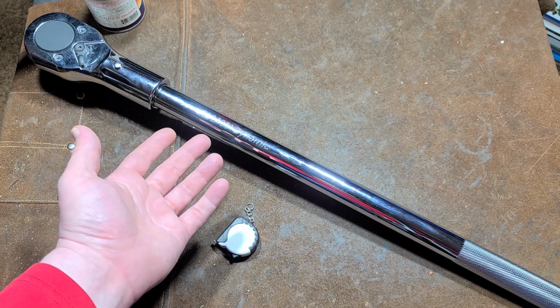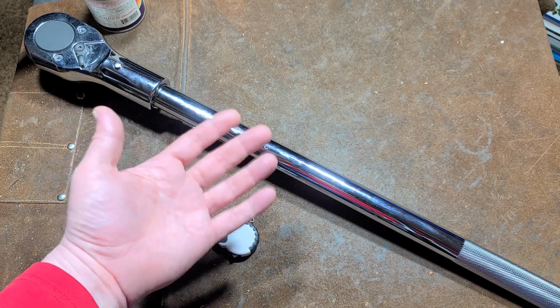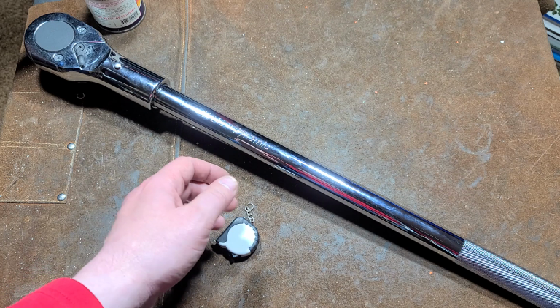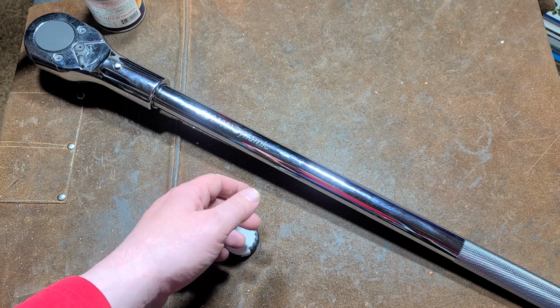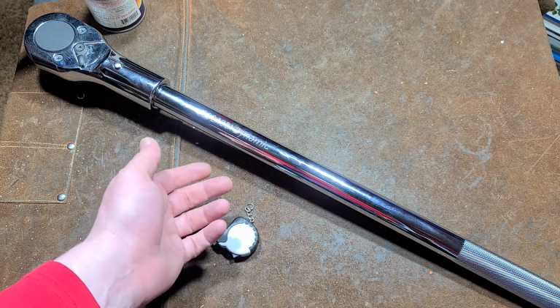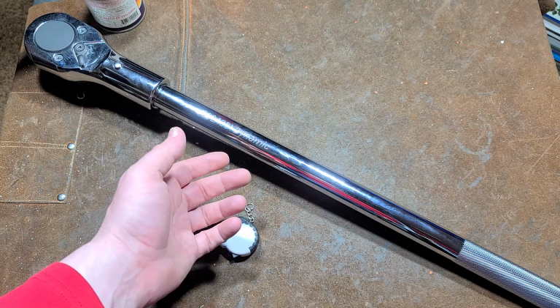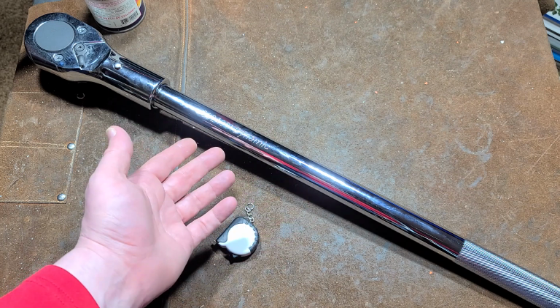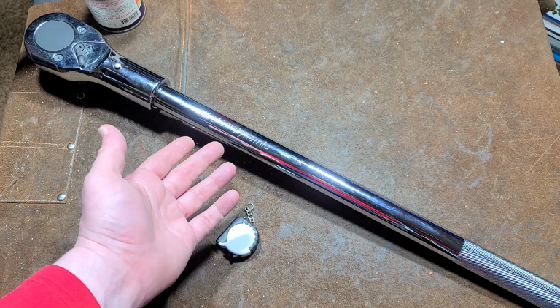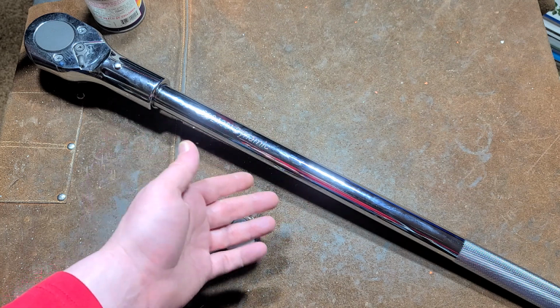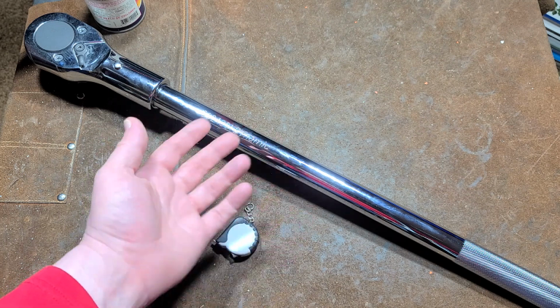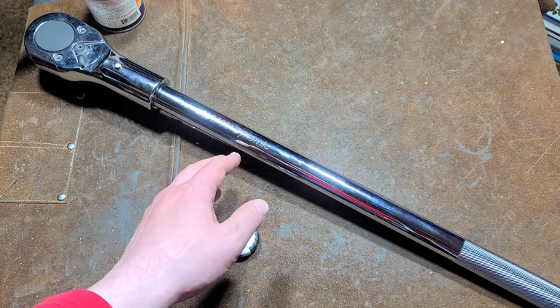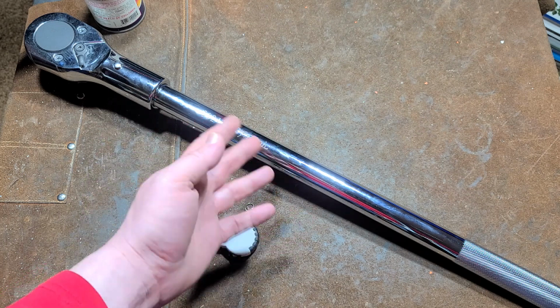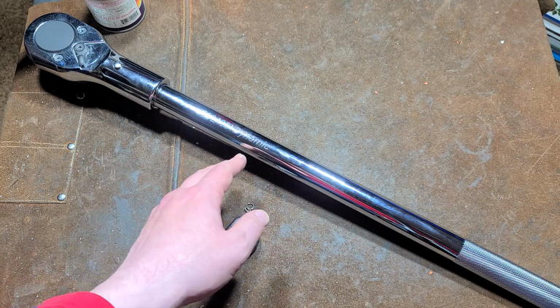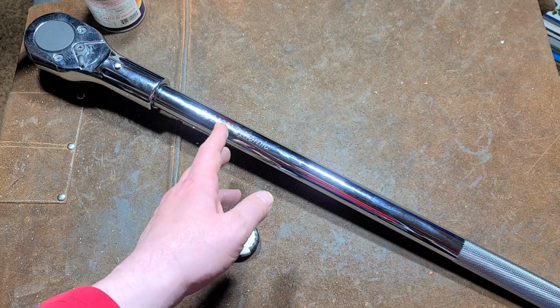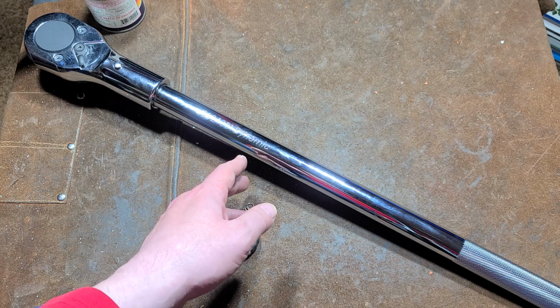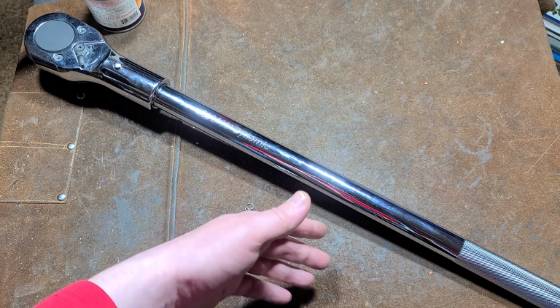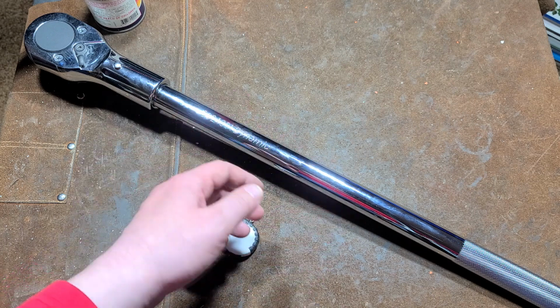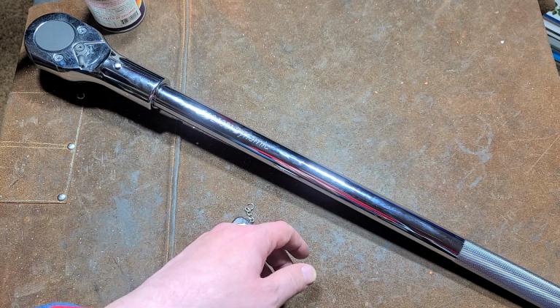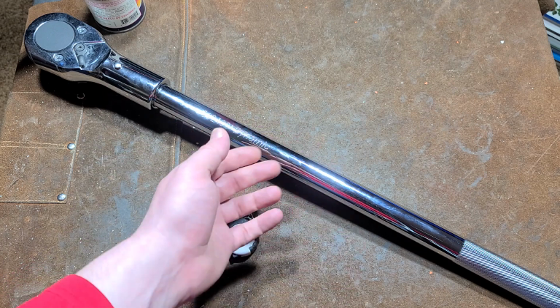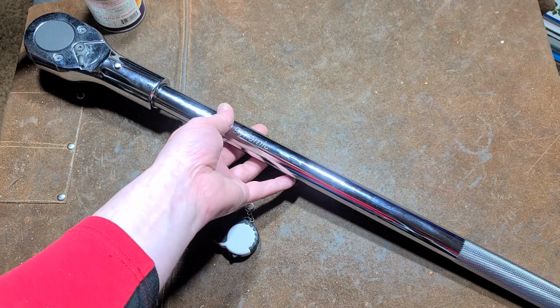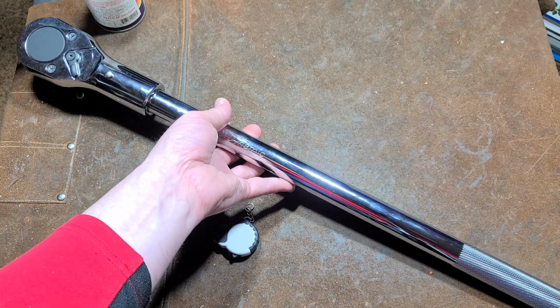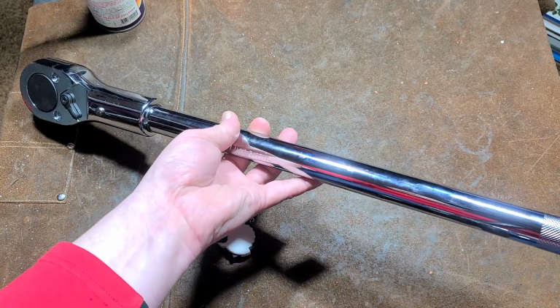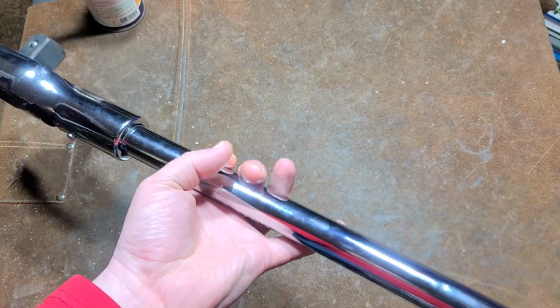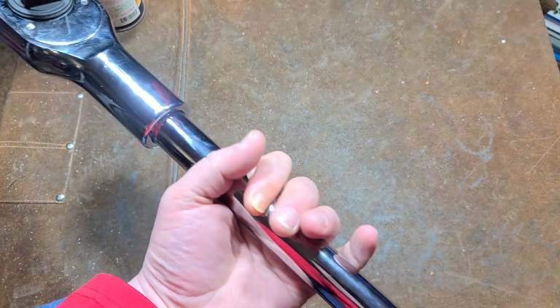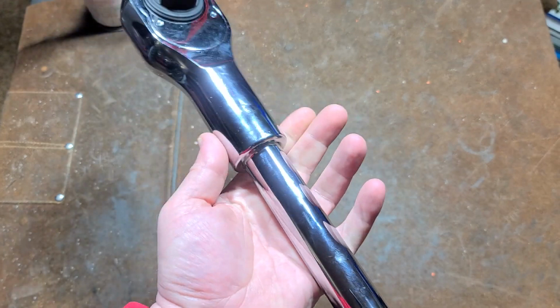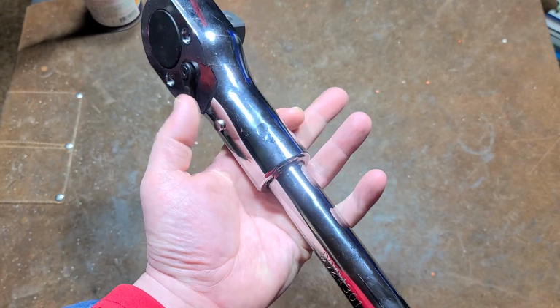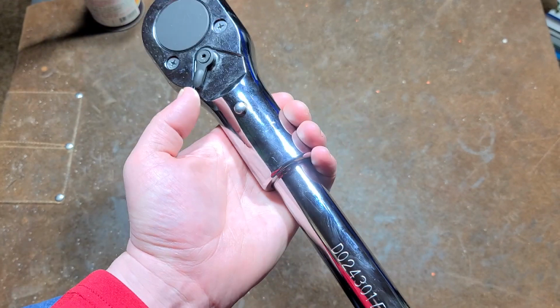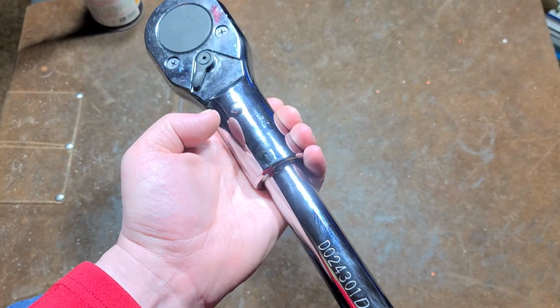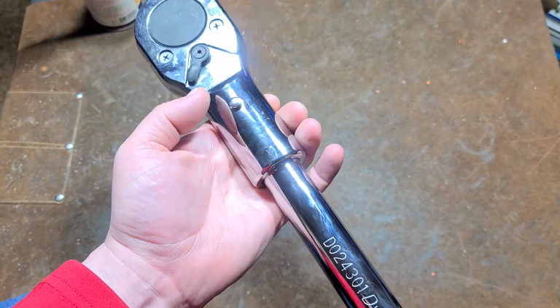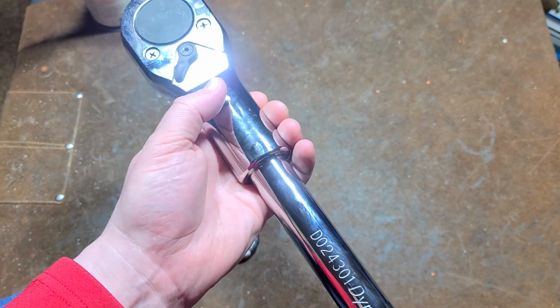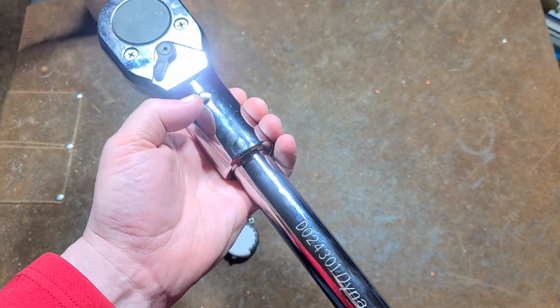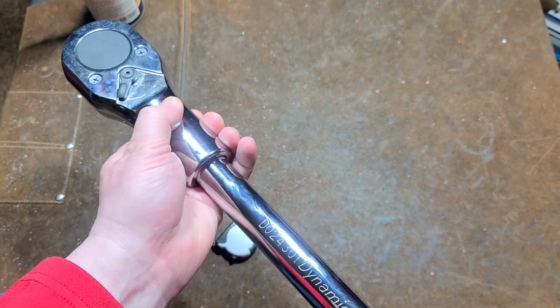Another brand, say Wright Tools, they have a big long 42-inch handle railroad inch drive ratchet, and that's like $380. So quite frankly, I'm actually not disappointed for the $135. I think it is a pretty good fit and finish.